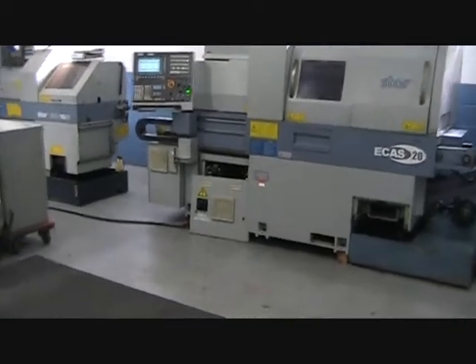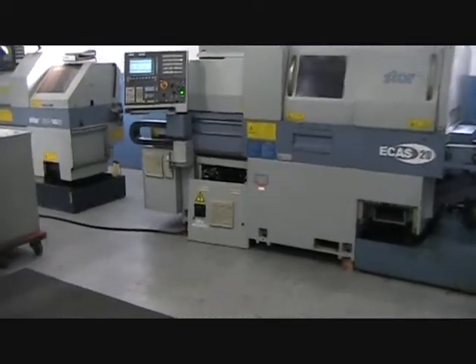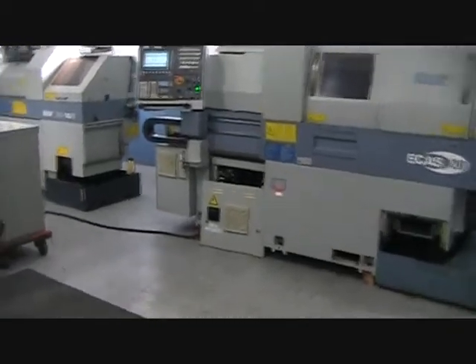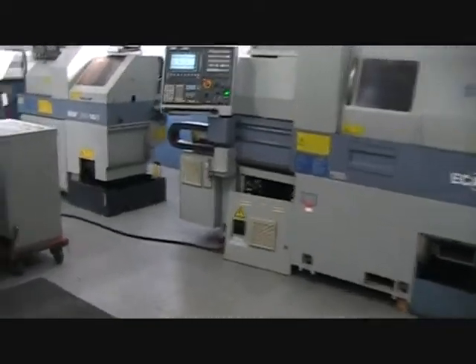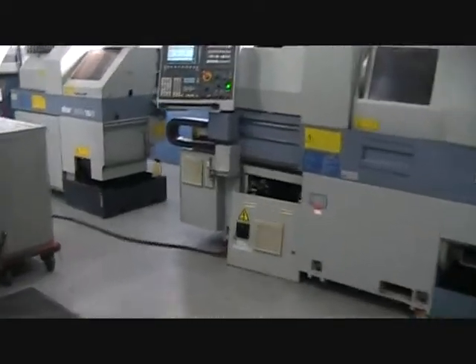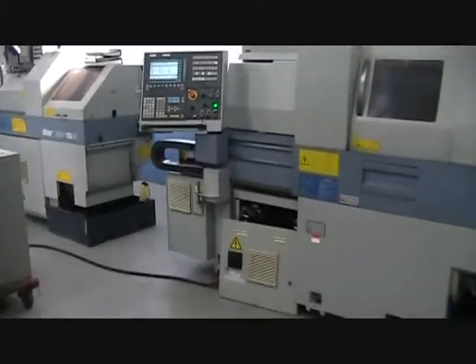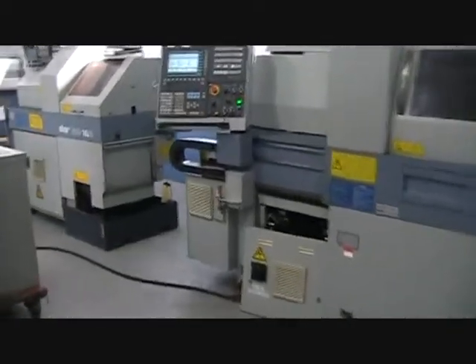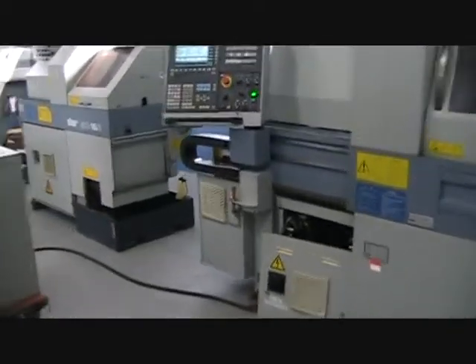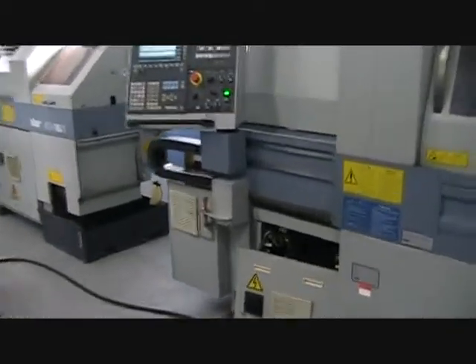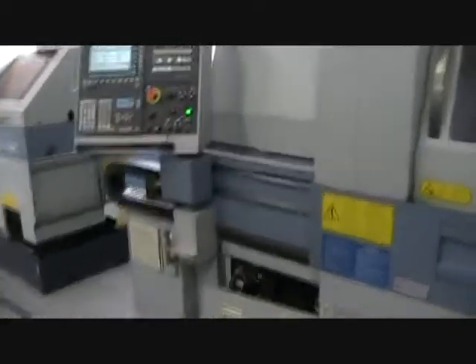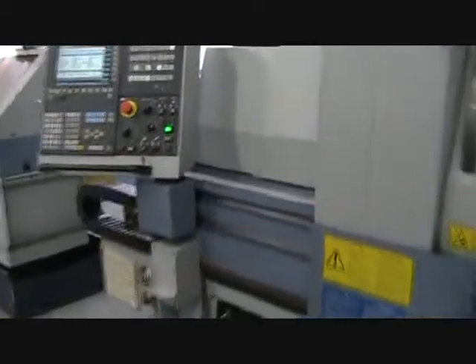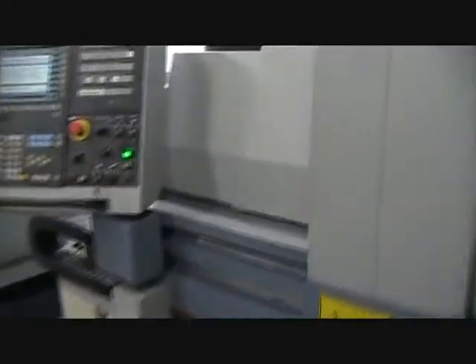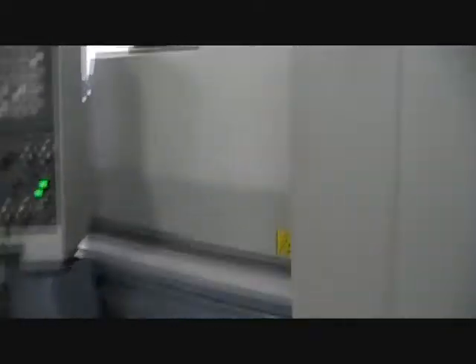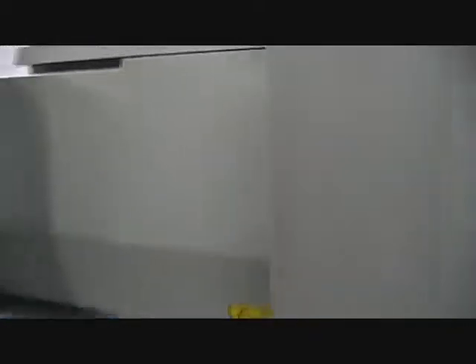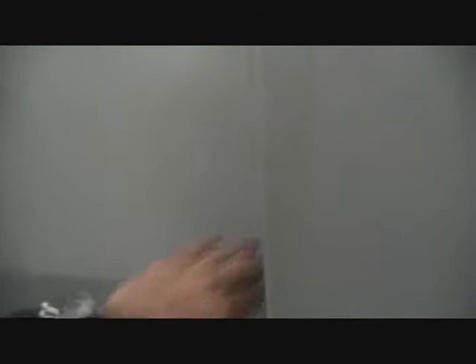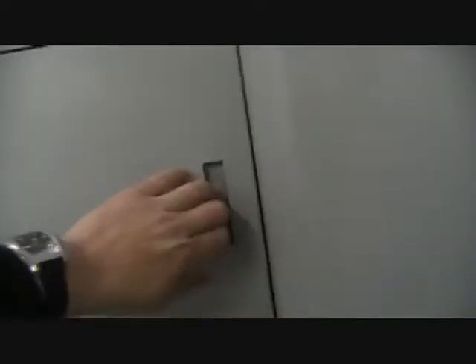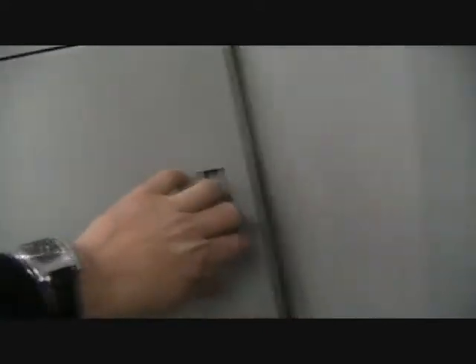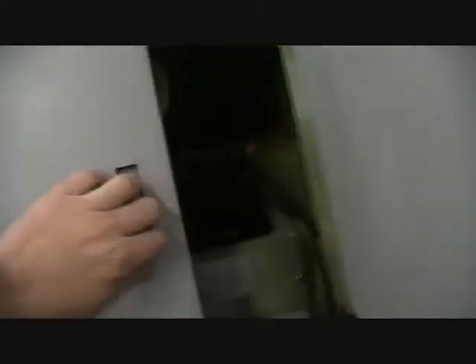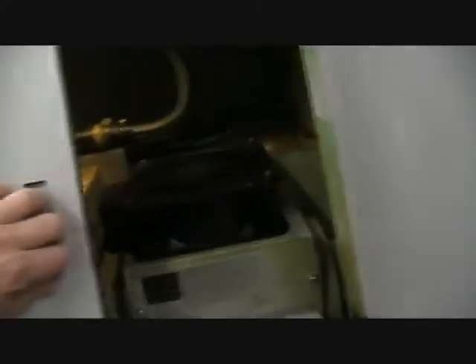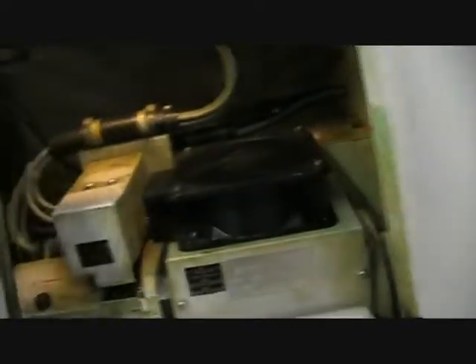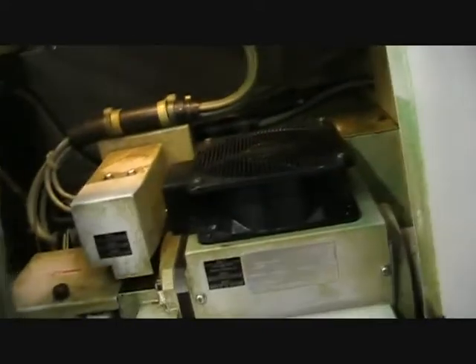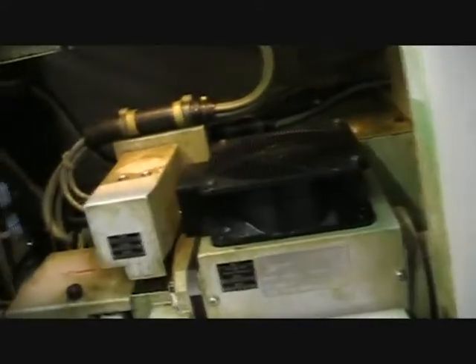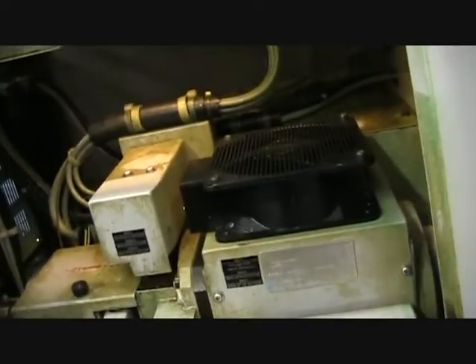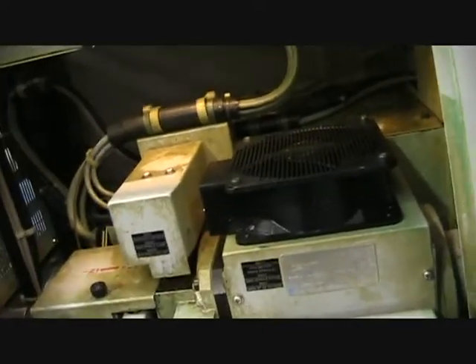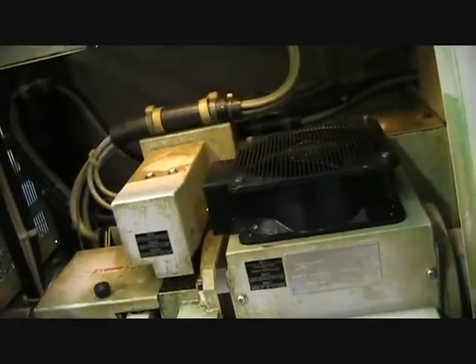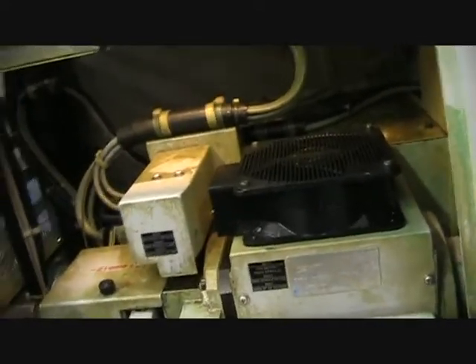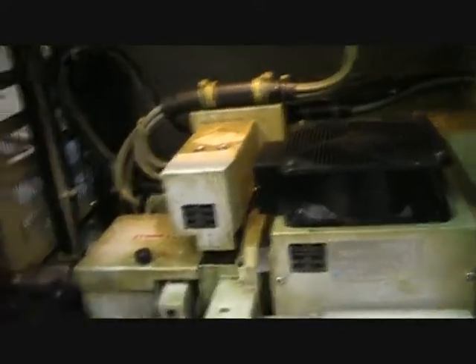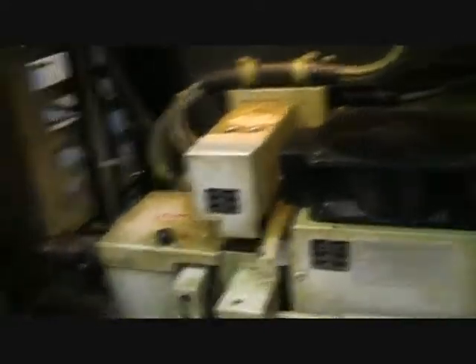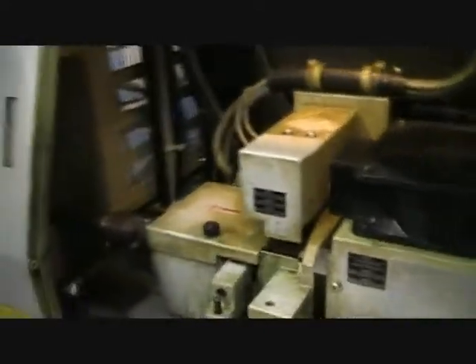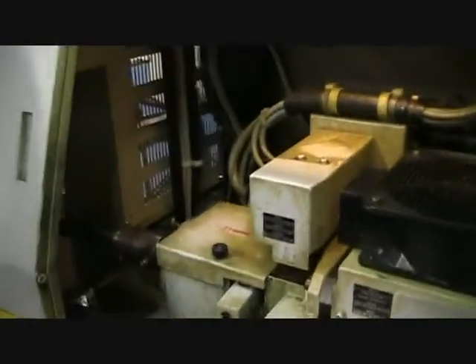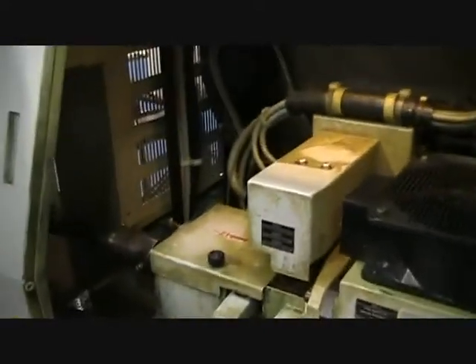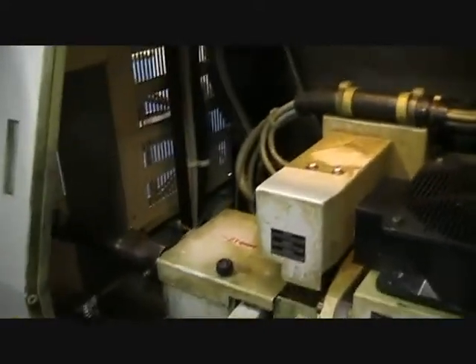This machine is very loaded. Let me show you the inside of the headstock.